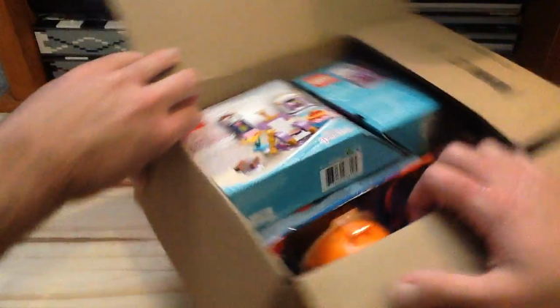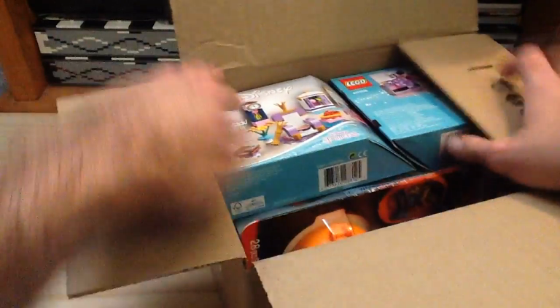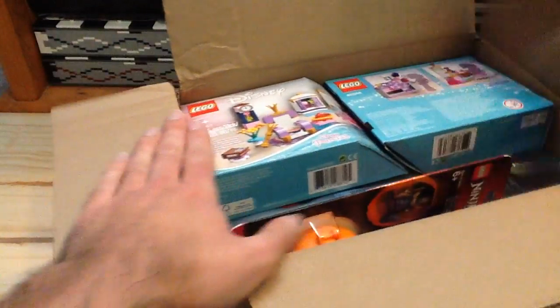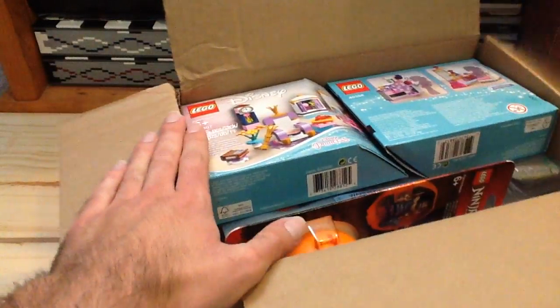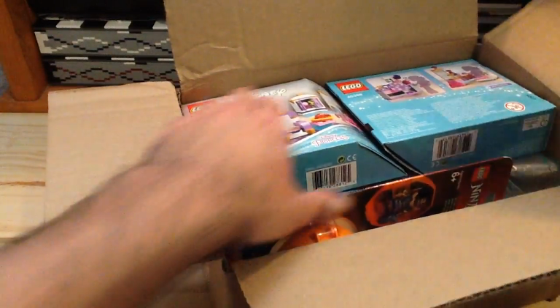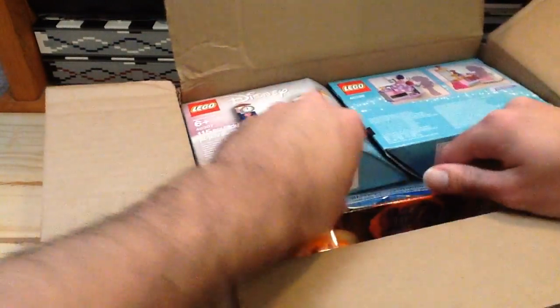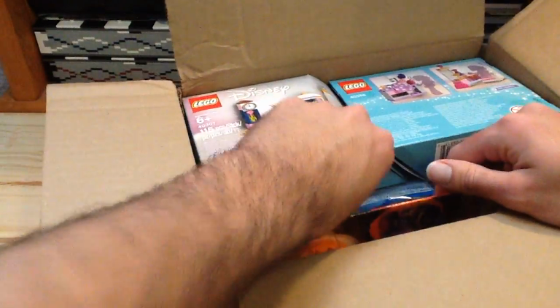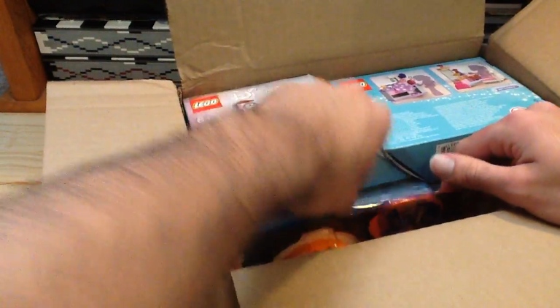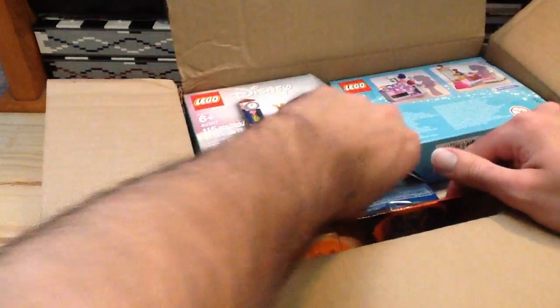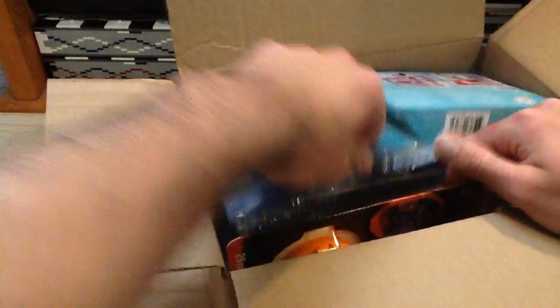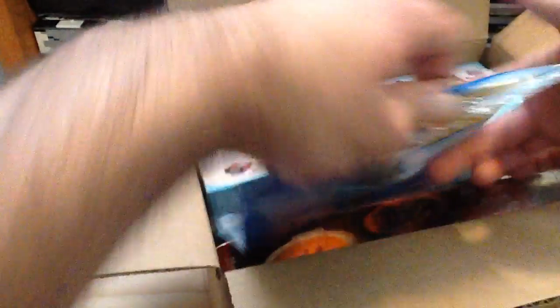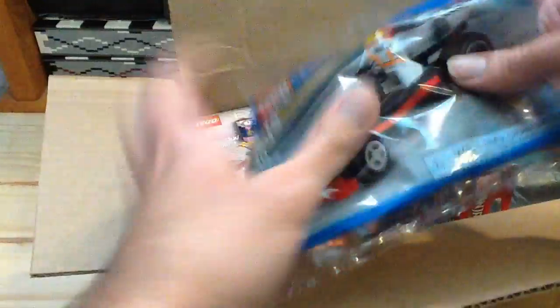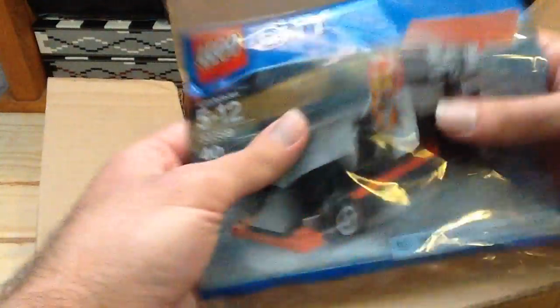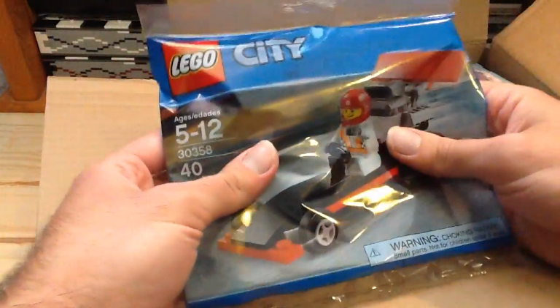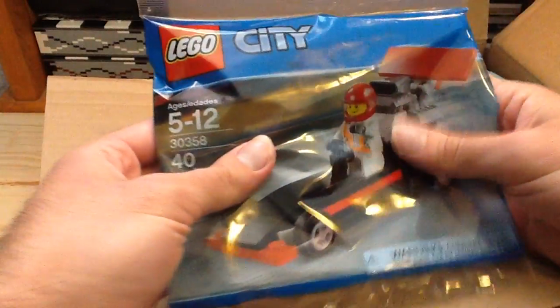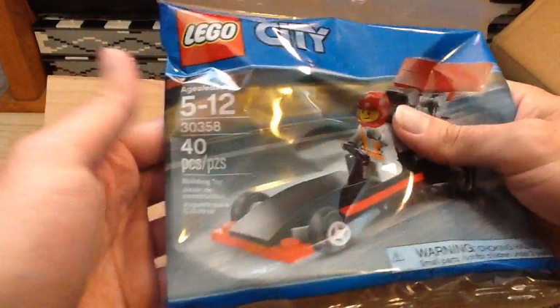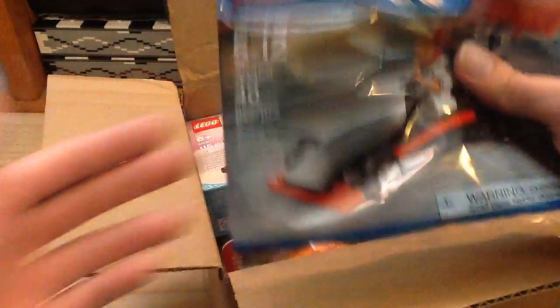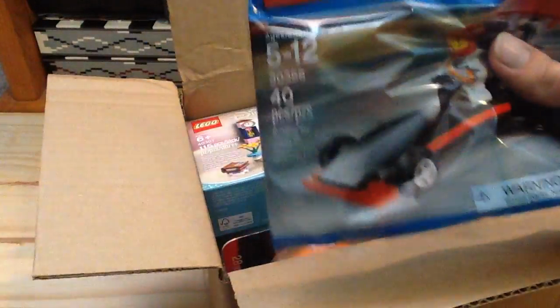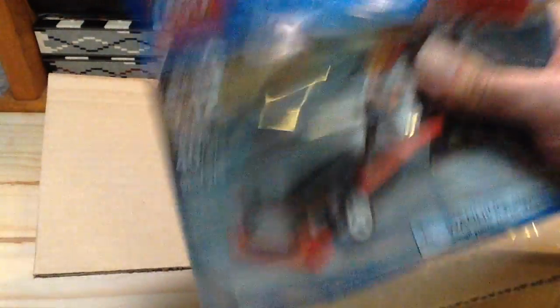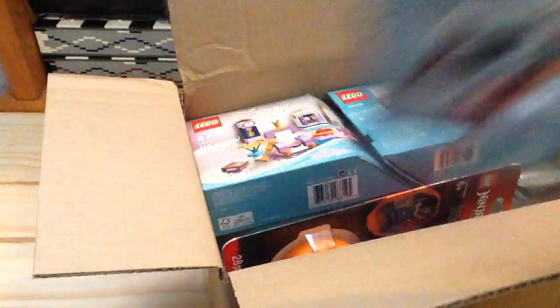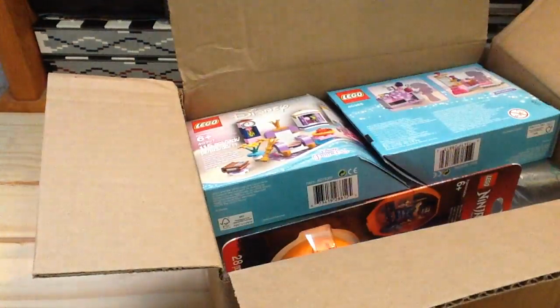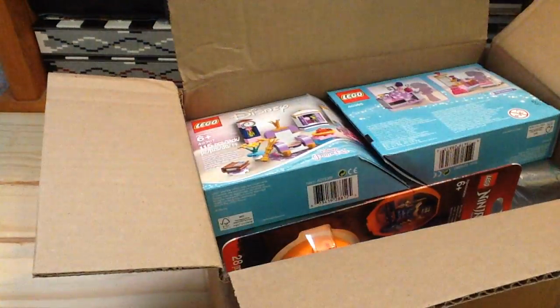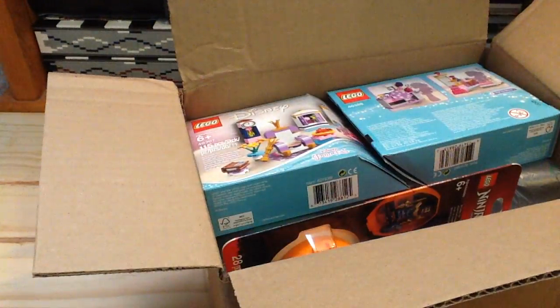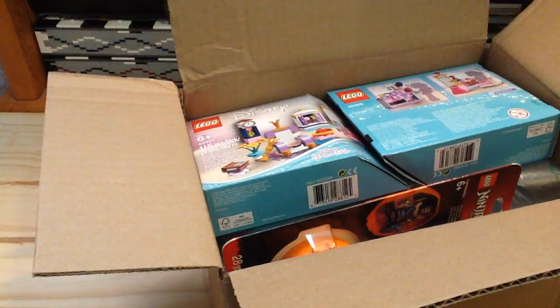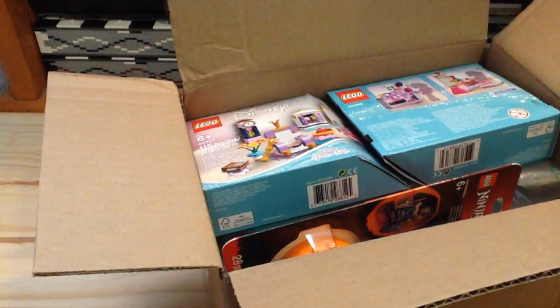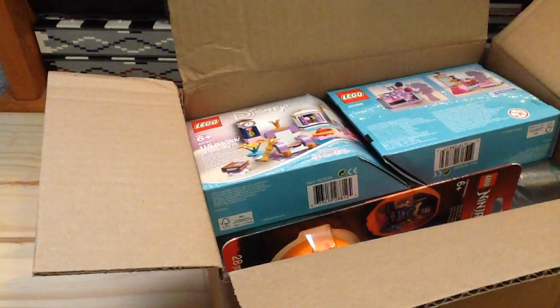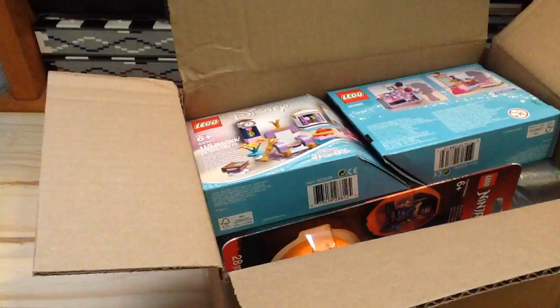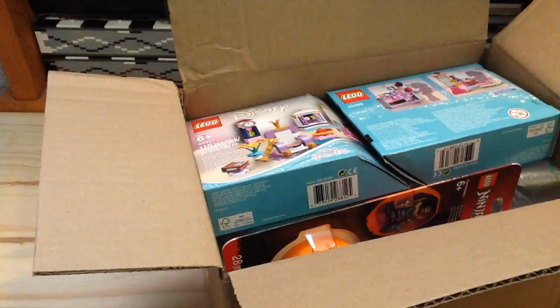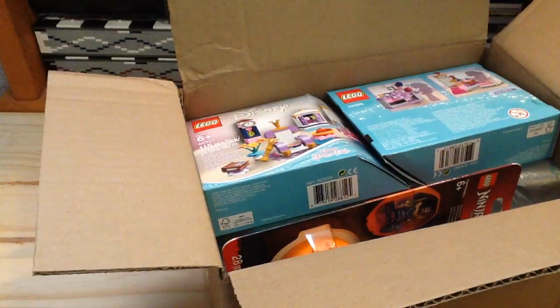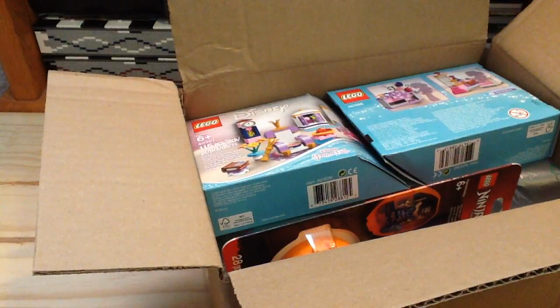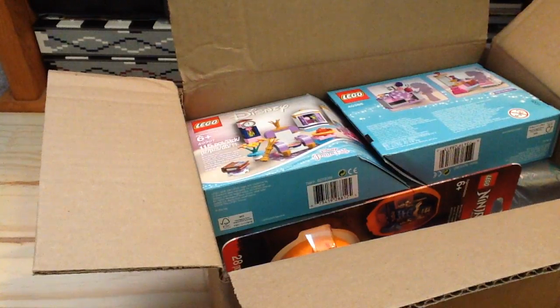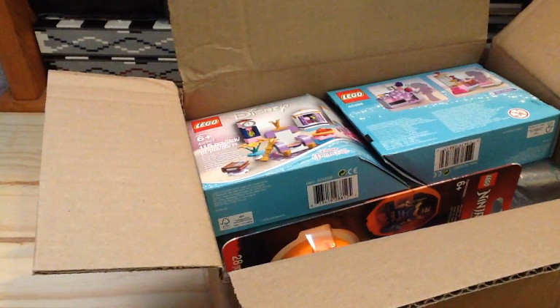We have the LEGO City Dragster Polar Bag, which I already got, so that's my third one — I'll sell that along with the other one.